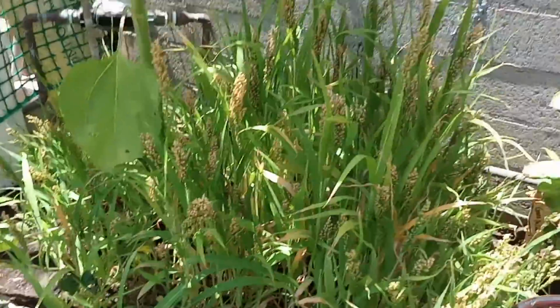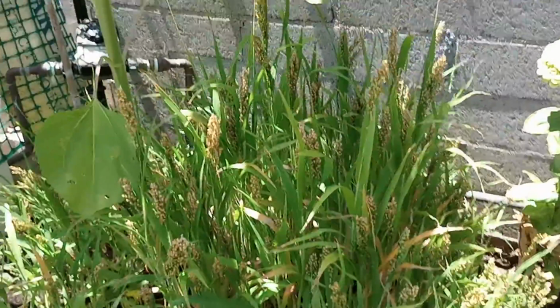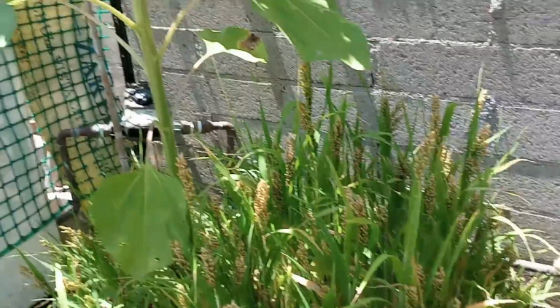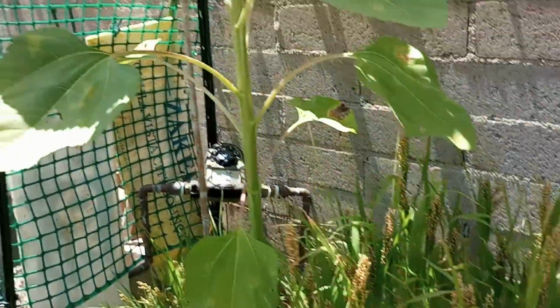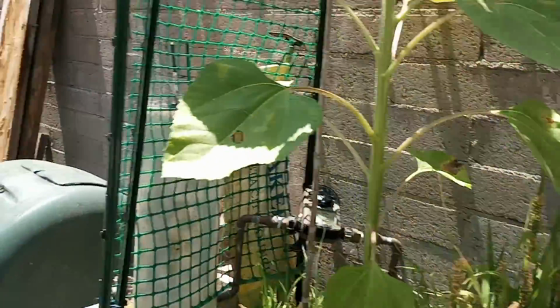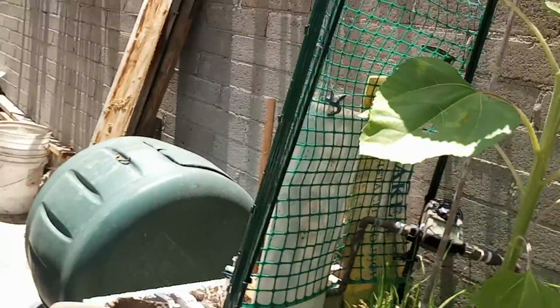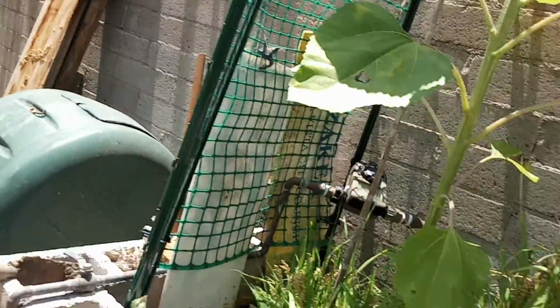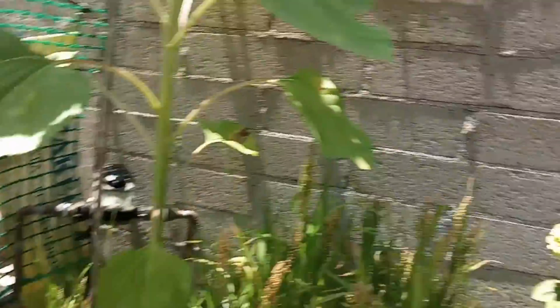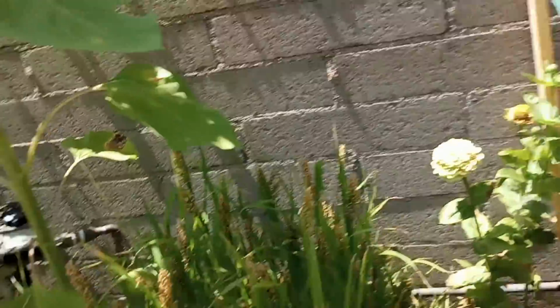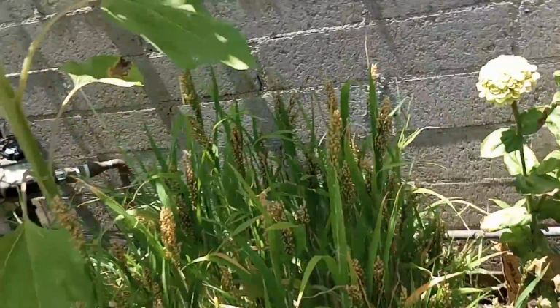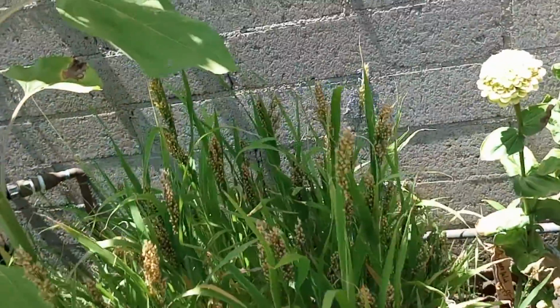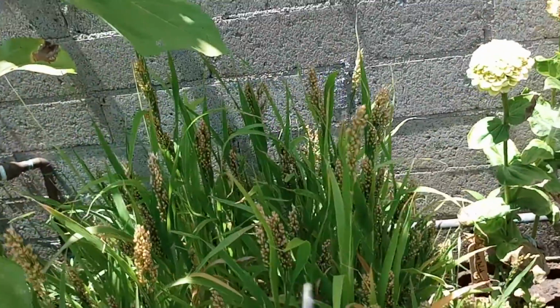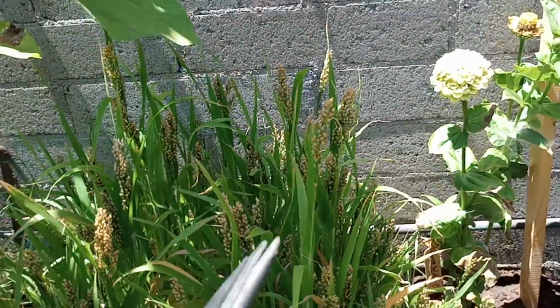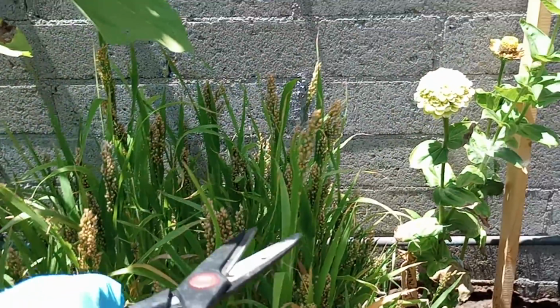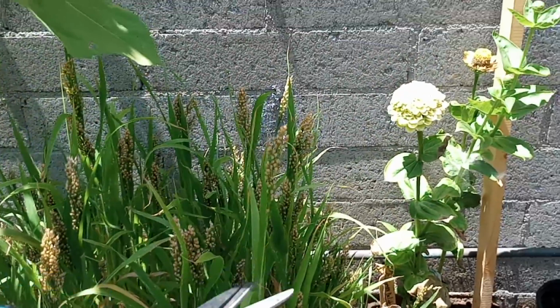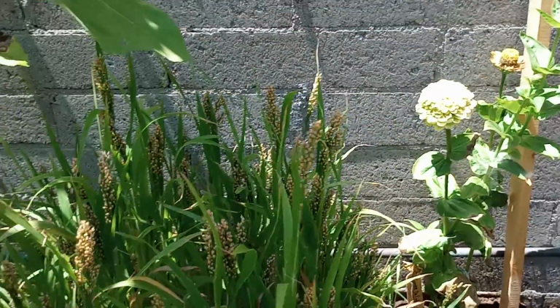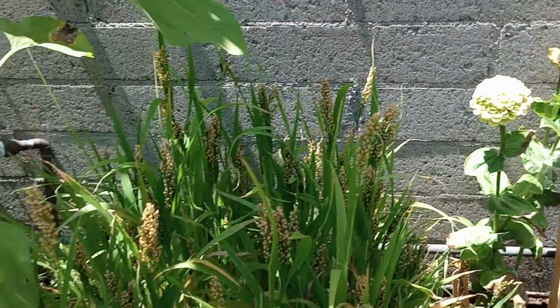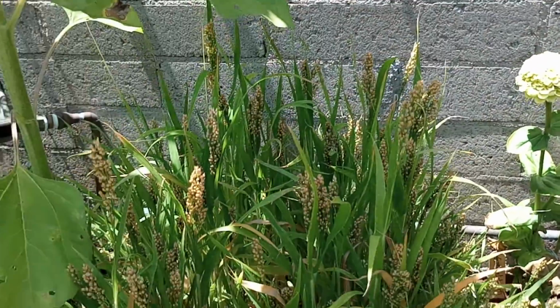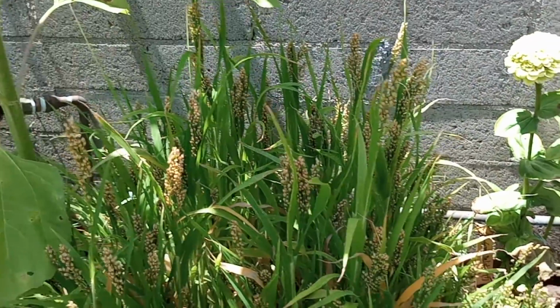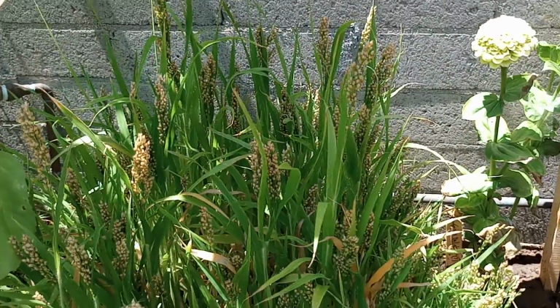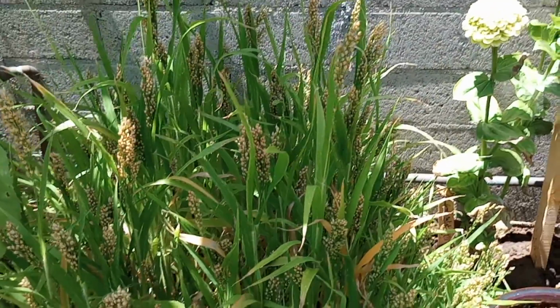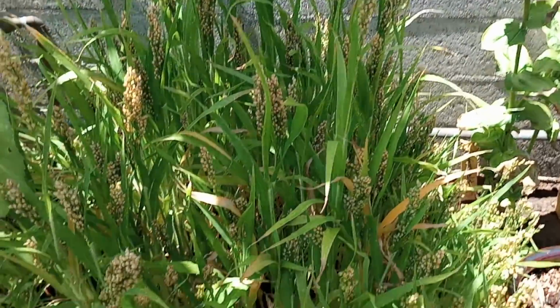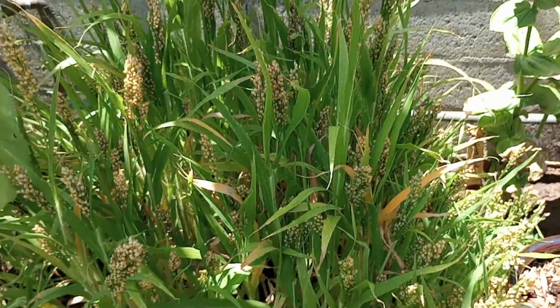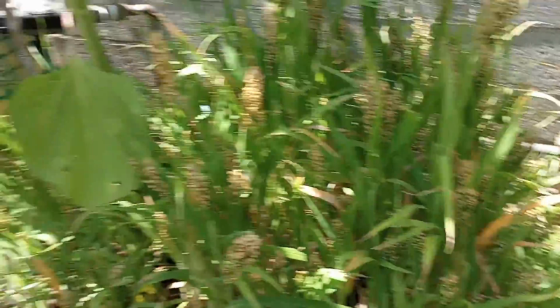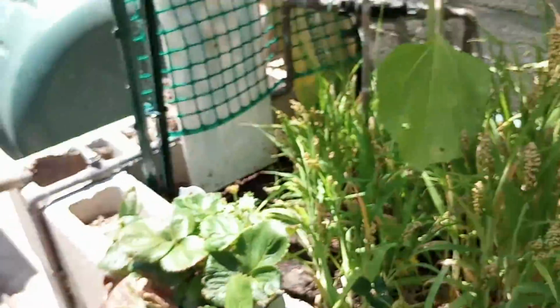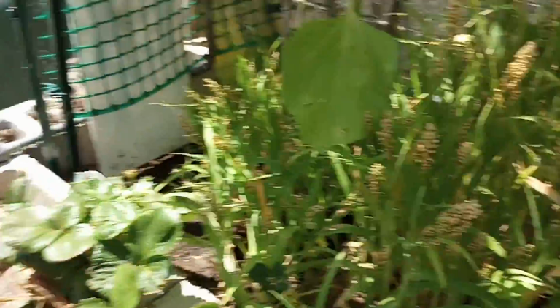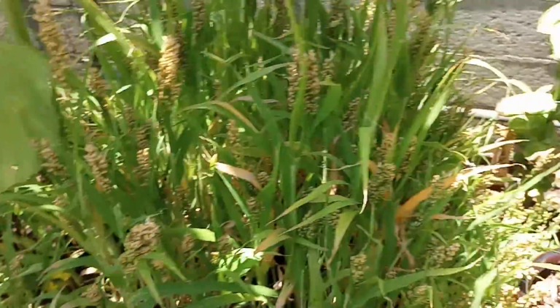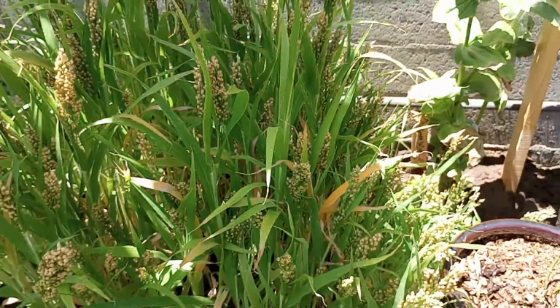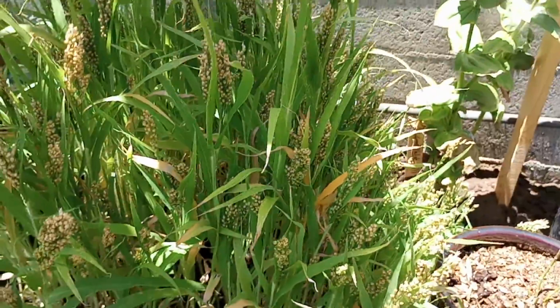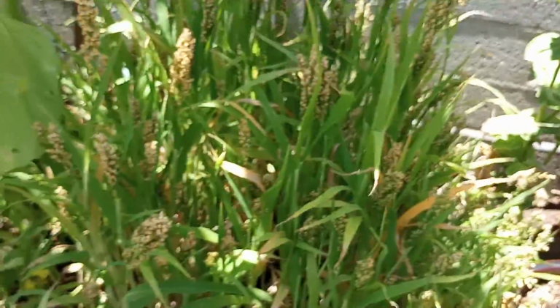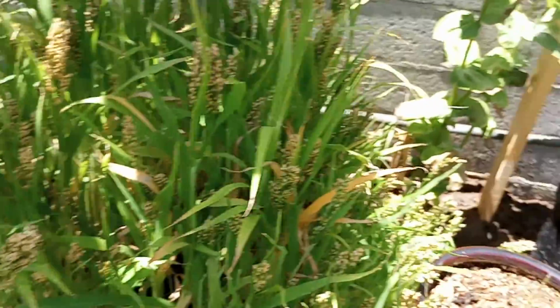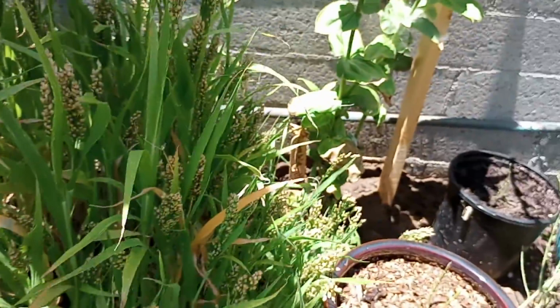So my fiance gave me an idea. I'm going to use these scissors — I'm going to cut the tops because I don't want the seeds to fall out somewhere else. And then I'm going to pull it out.